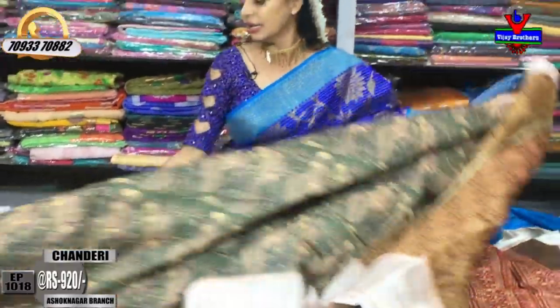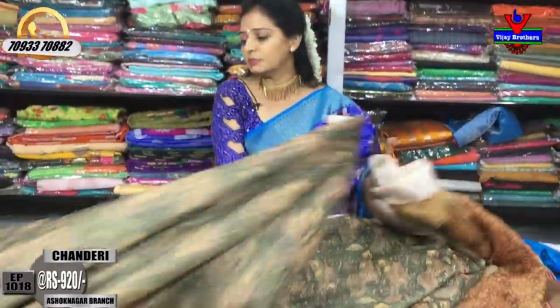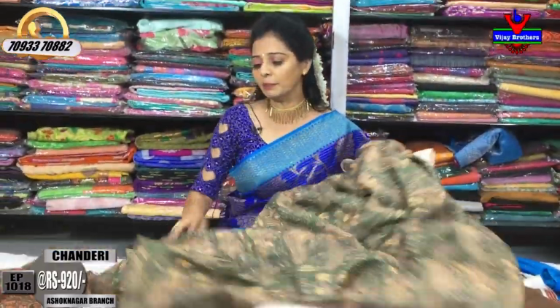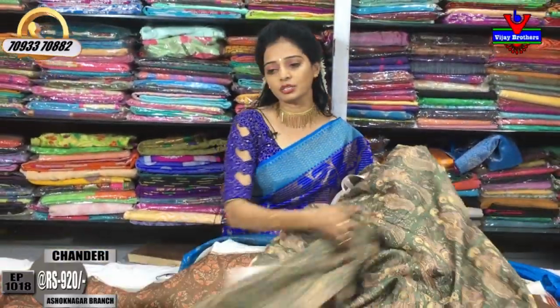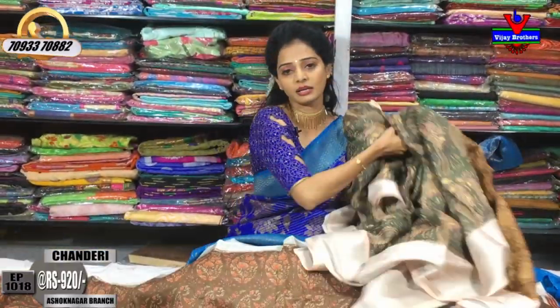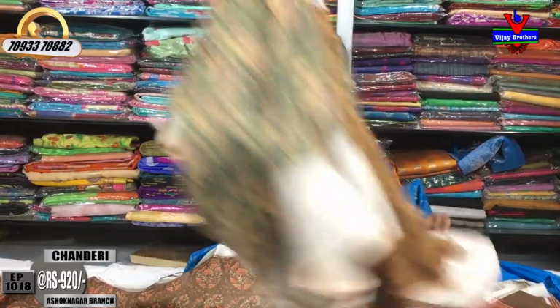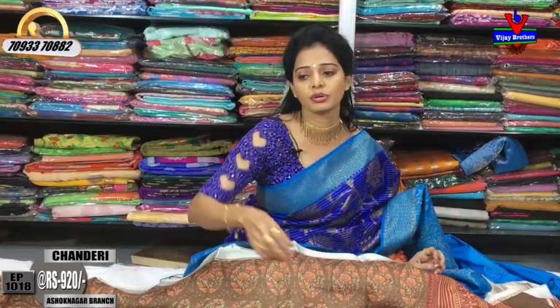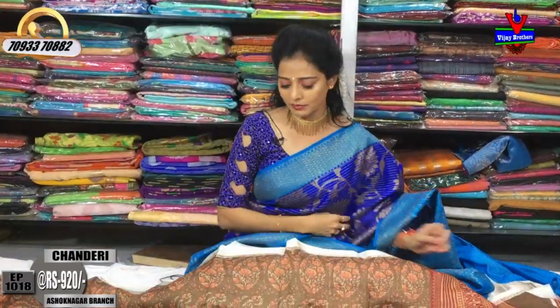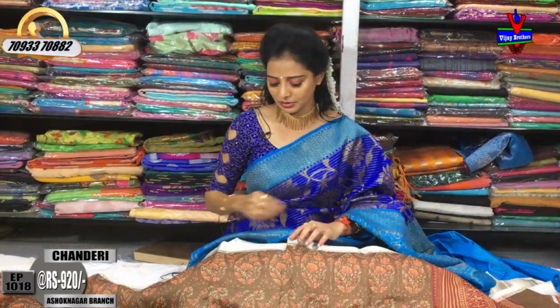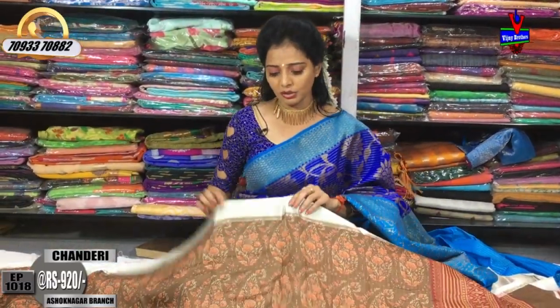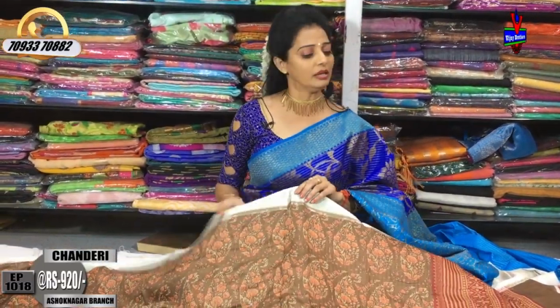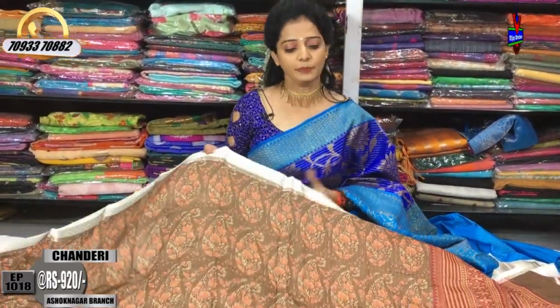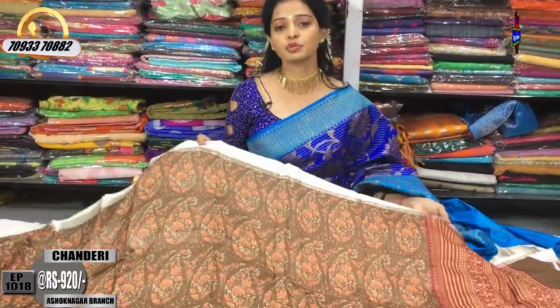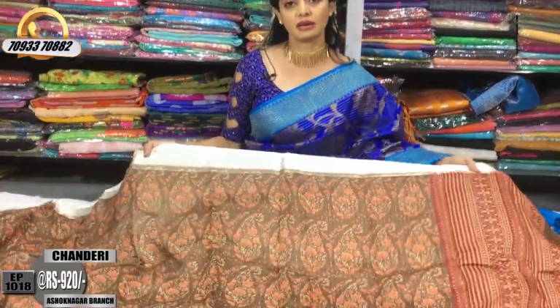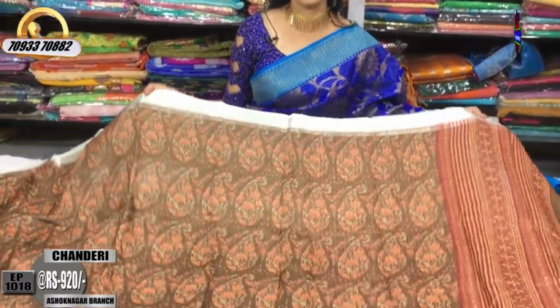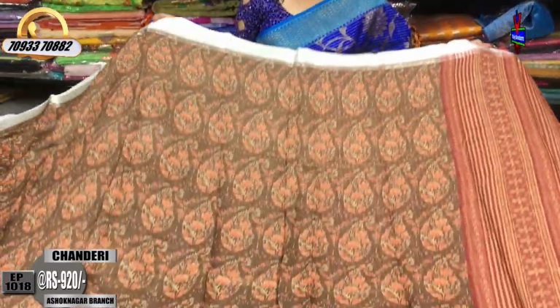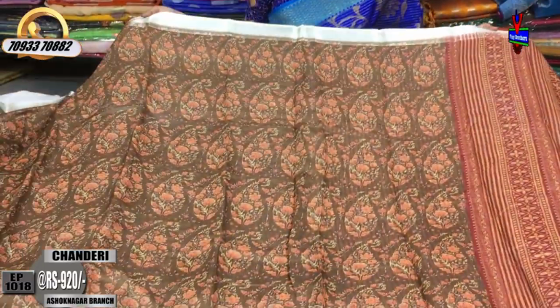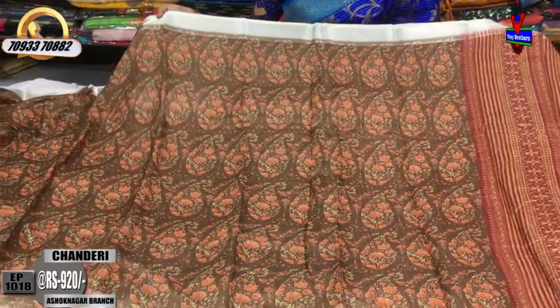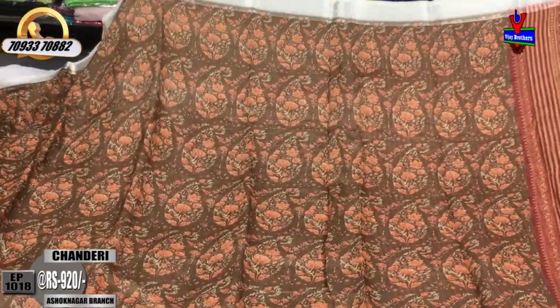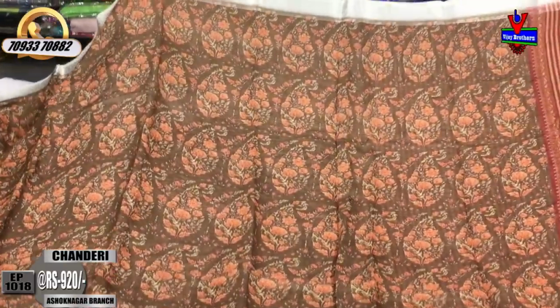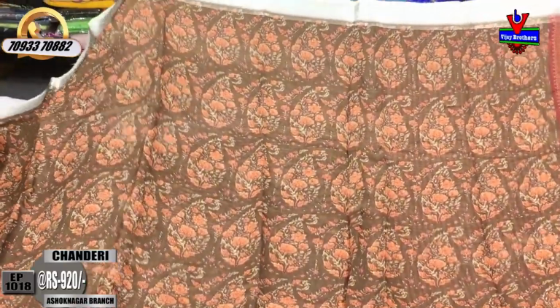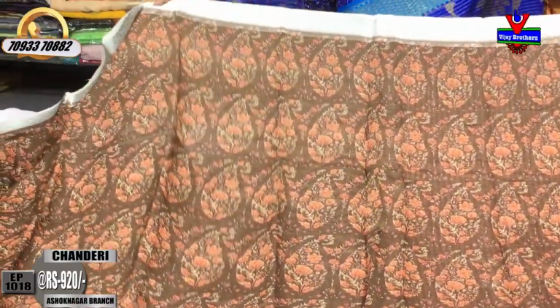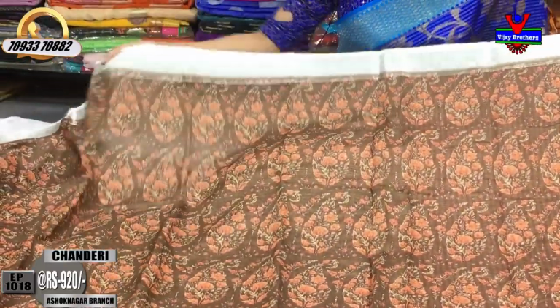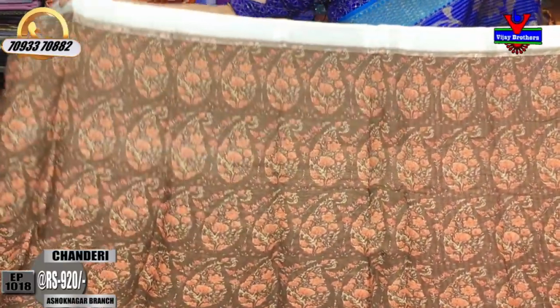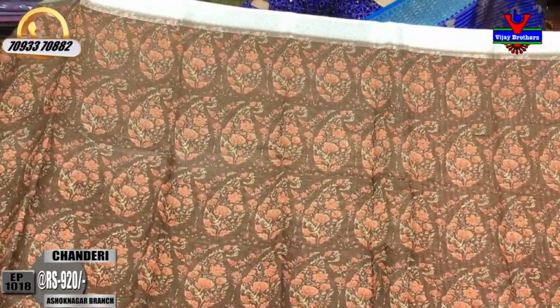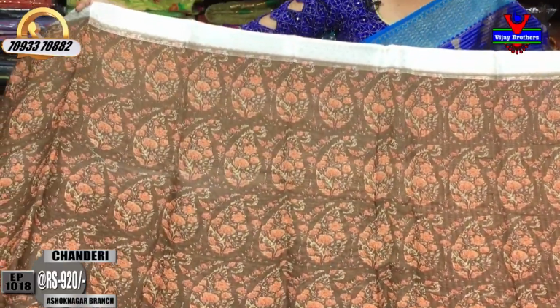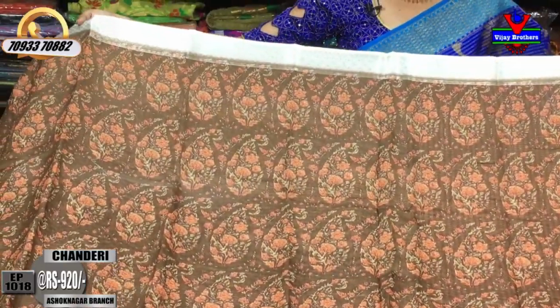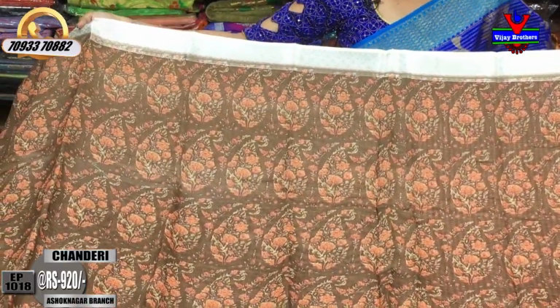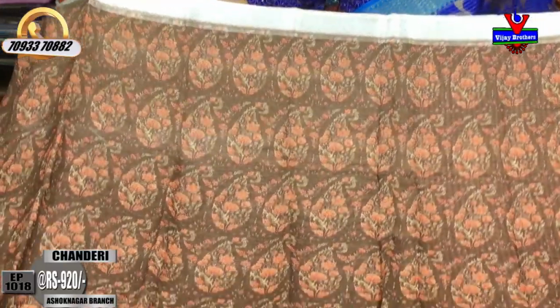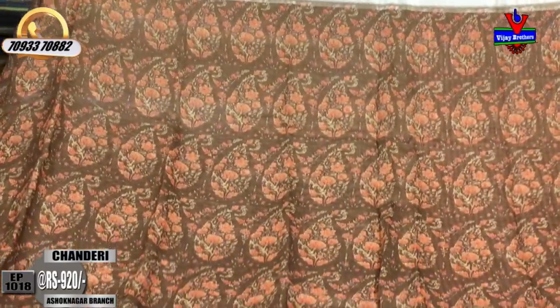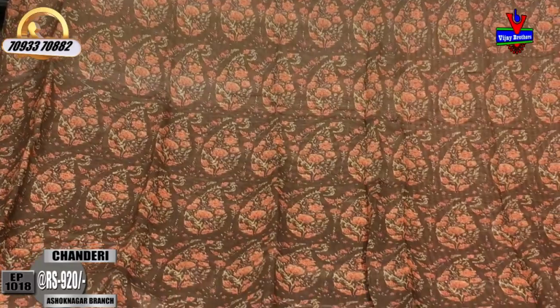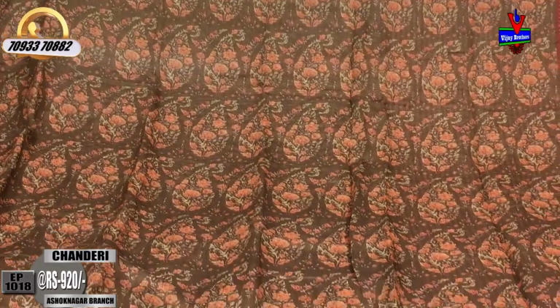Now, I have a Chikadpalli, Ashoknagar crossroads, and Vijay Brothers. Now I have to choose the sunnety. This is also available — 920 rupees. This is the chocolate base, mango design — the Hikadpalli.